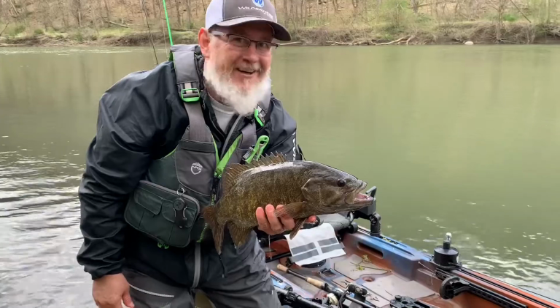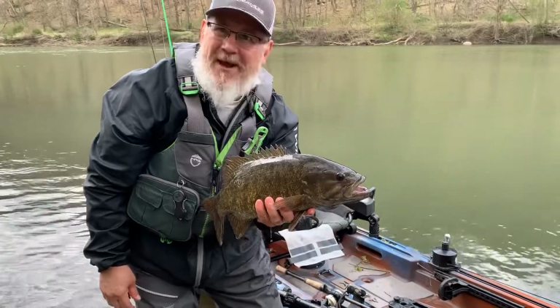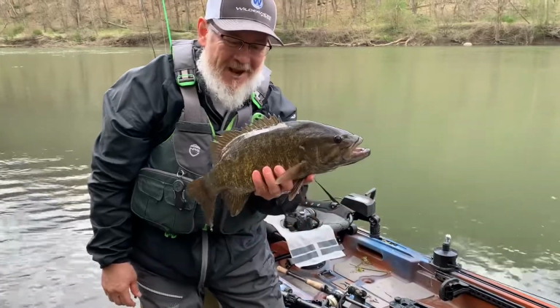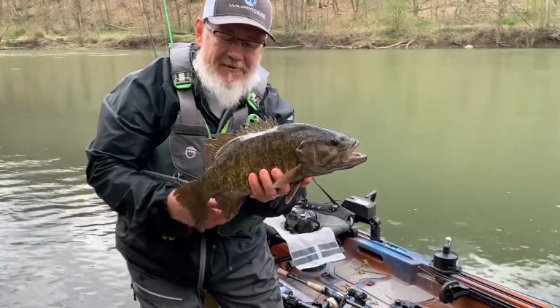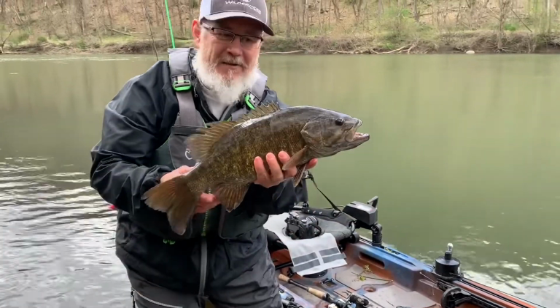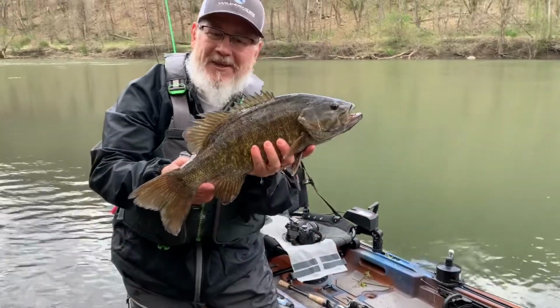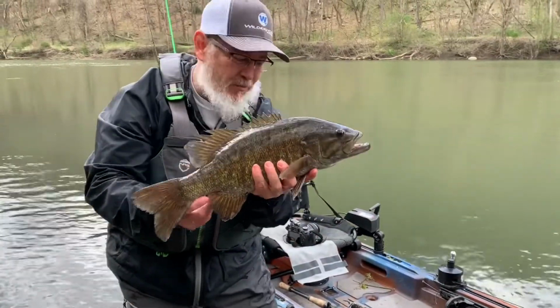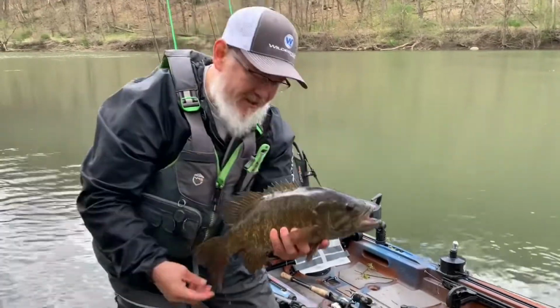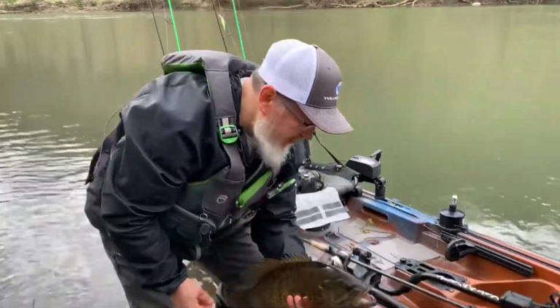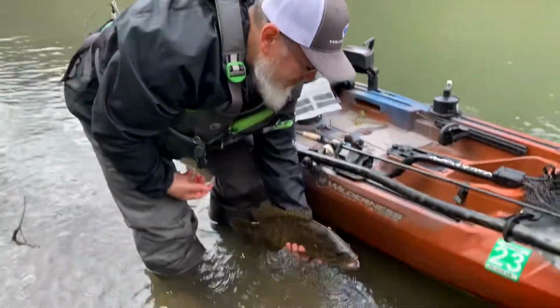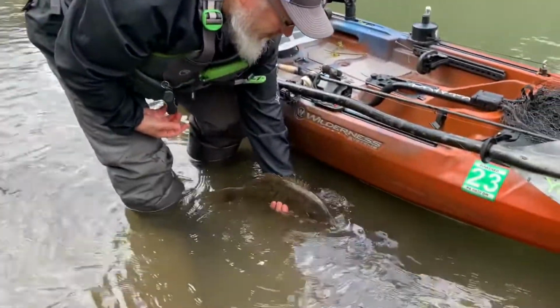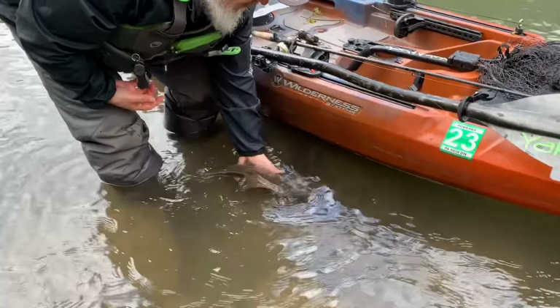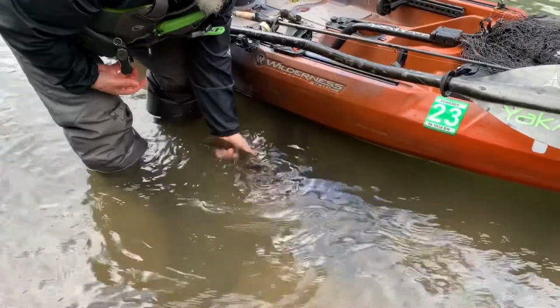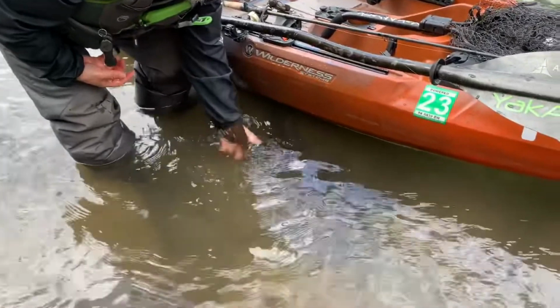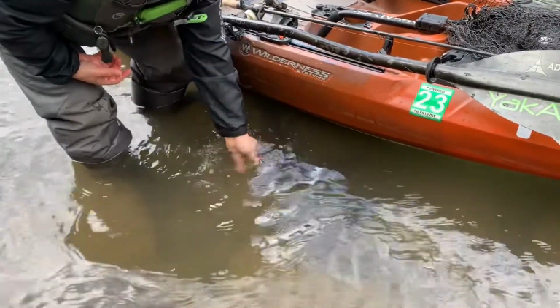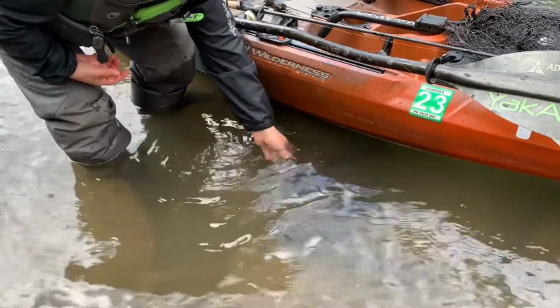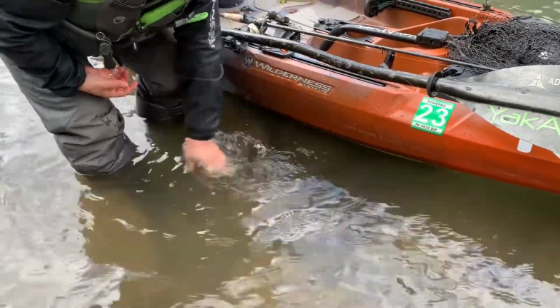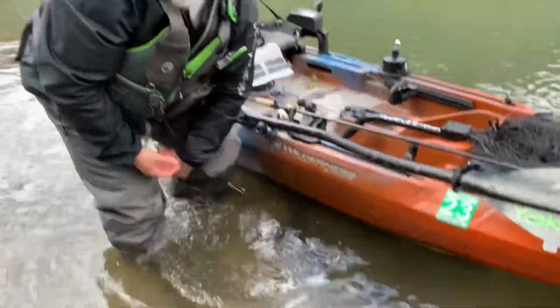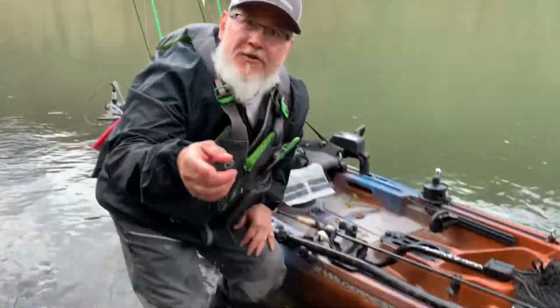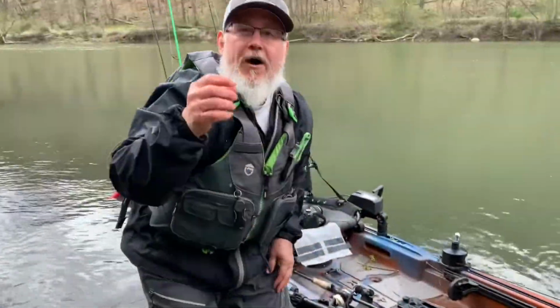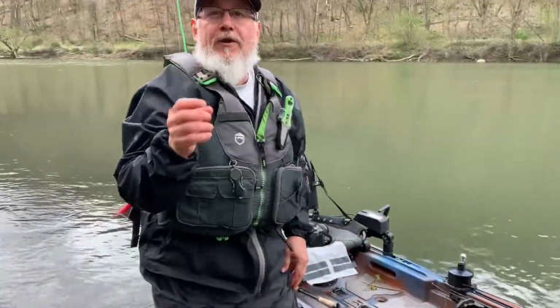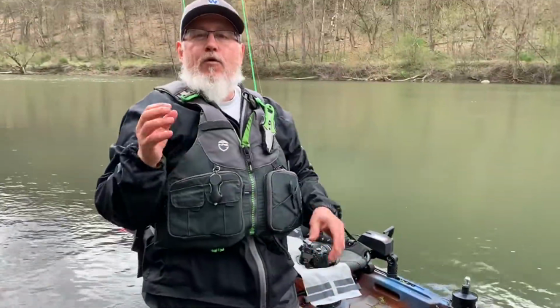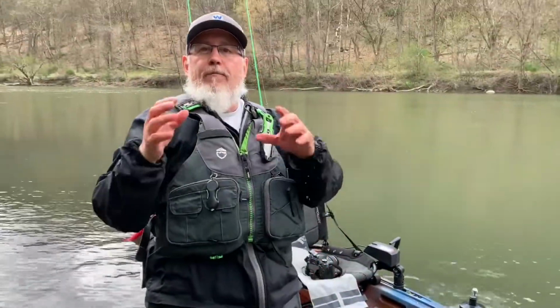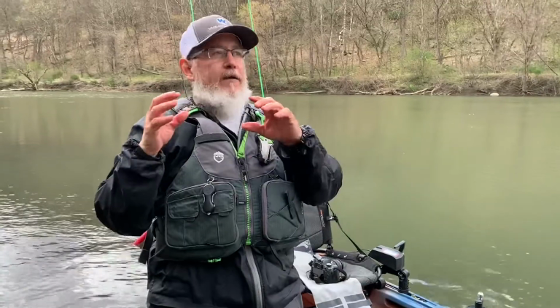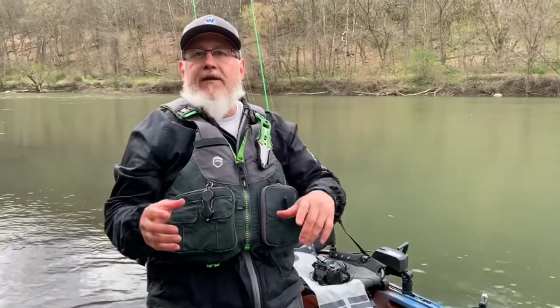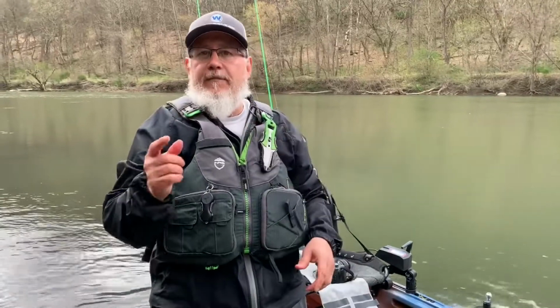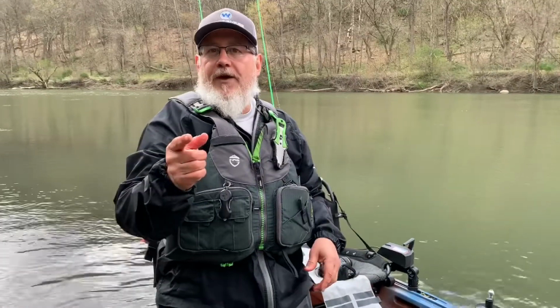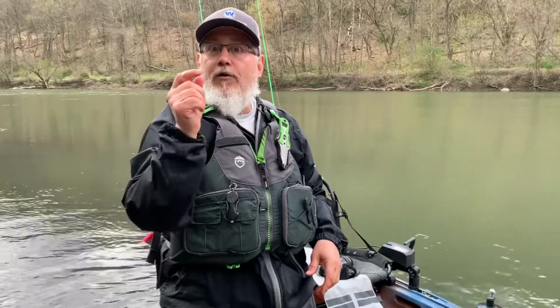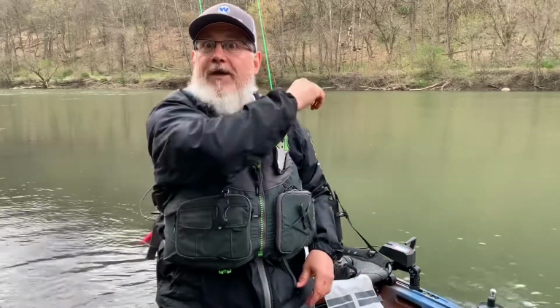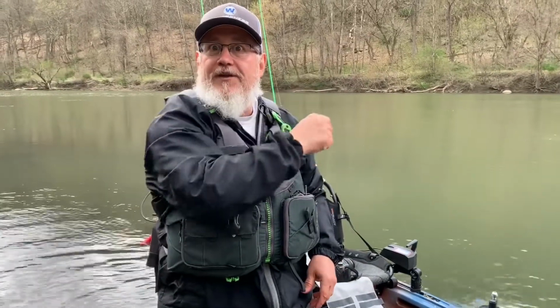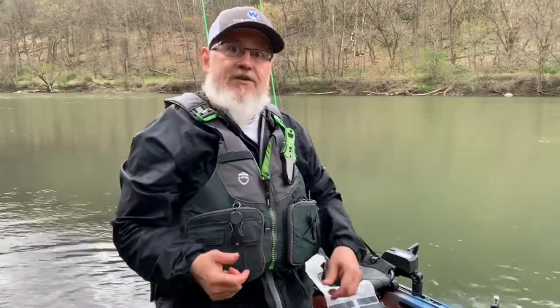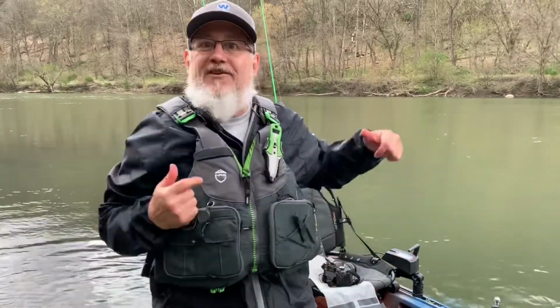Oh man, there's nothing like crankbait fishing in the spring. Let's go ahead and let this big girl go — and there she goes. I'm gonna do a really quick but effective tip for you here on crankbait fishing. Let's dive into it.